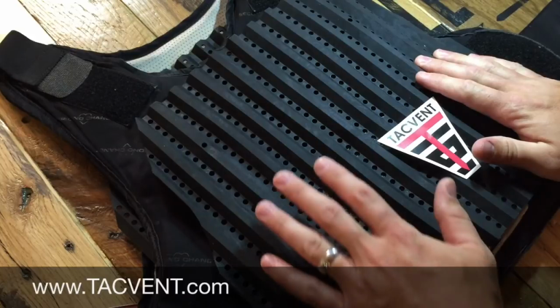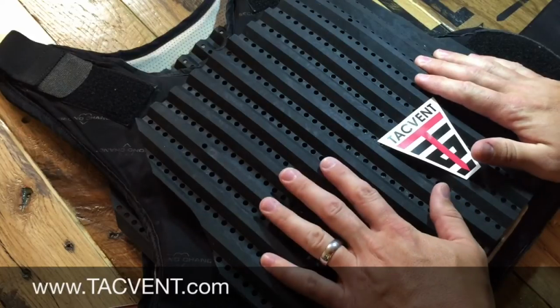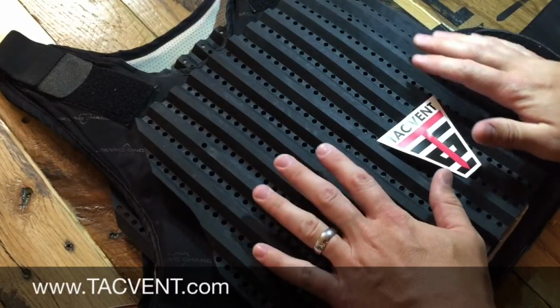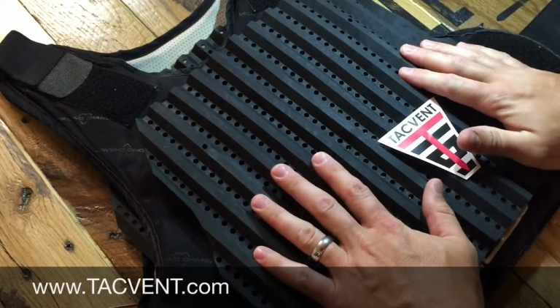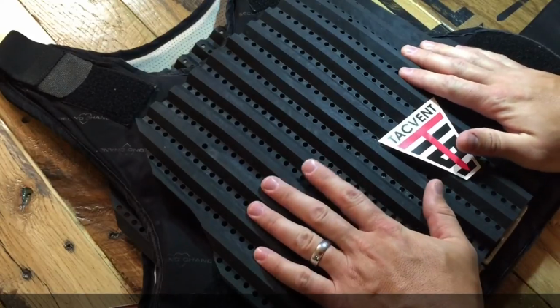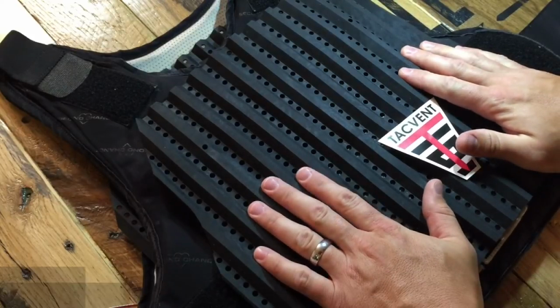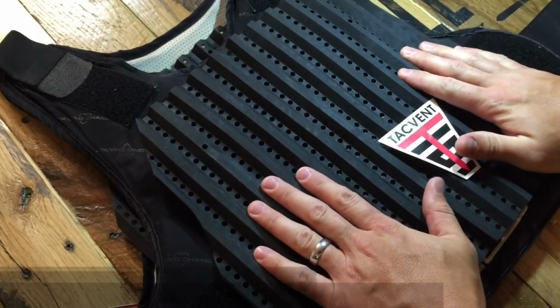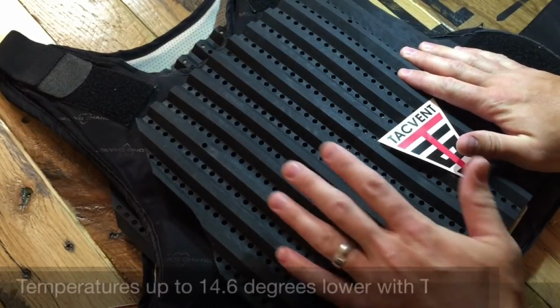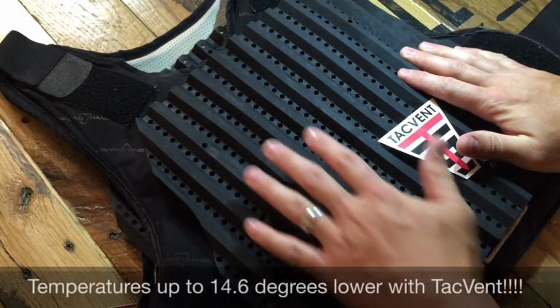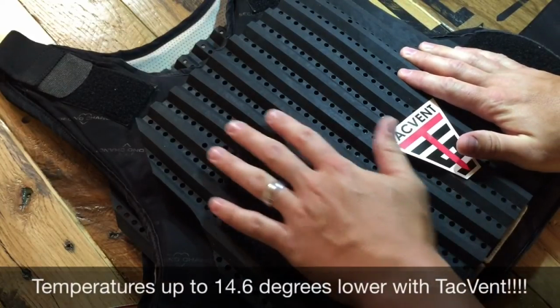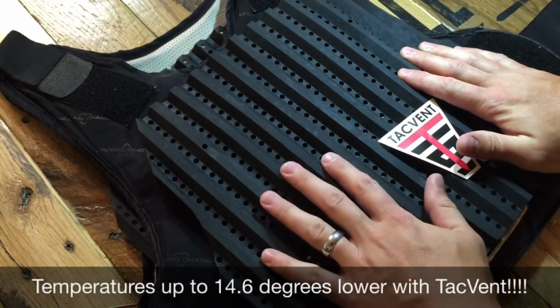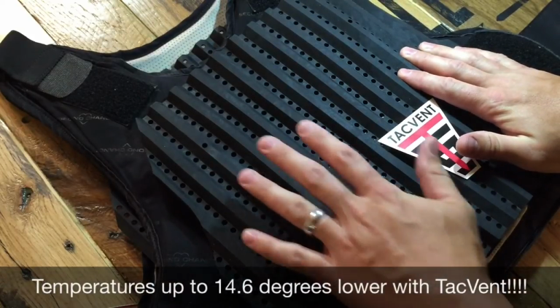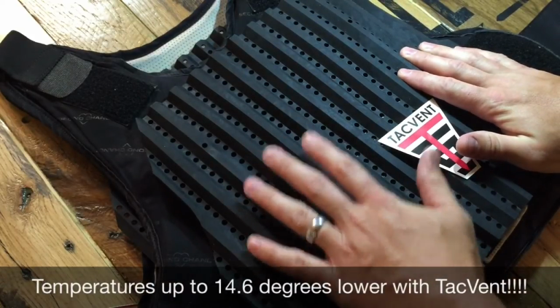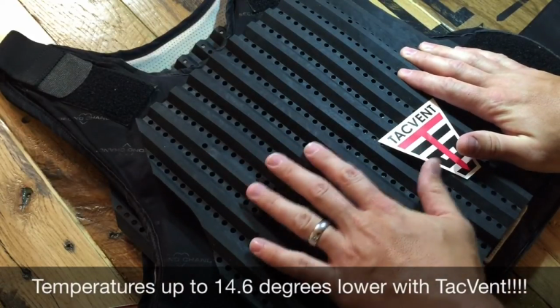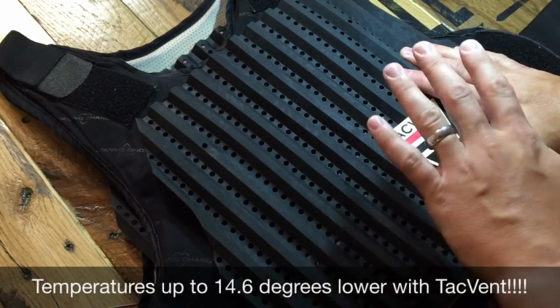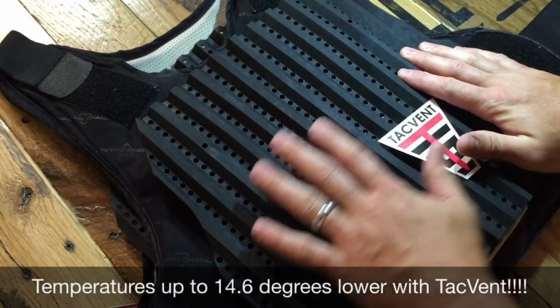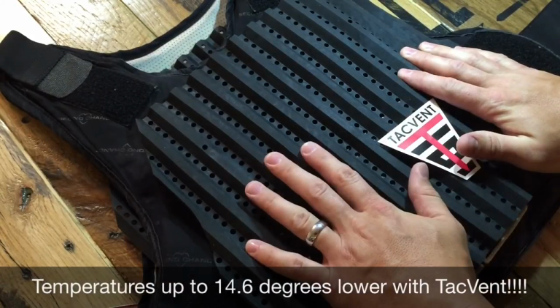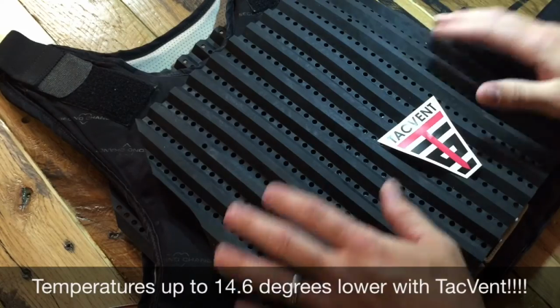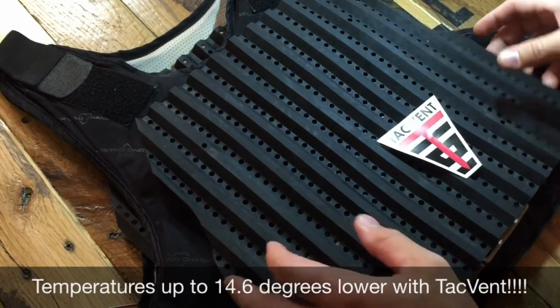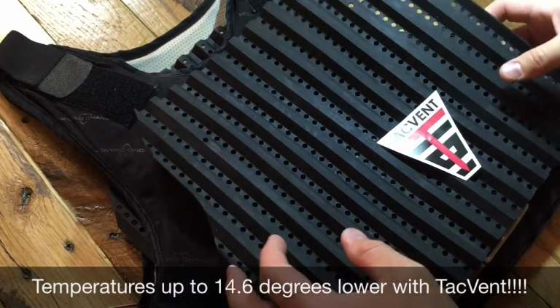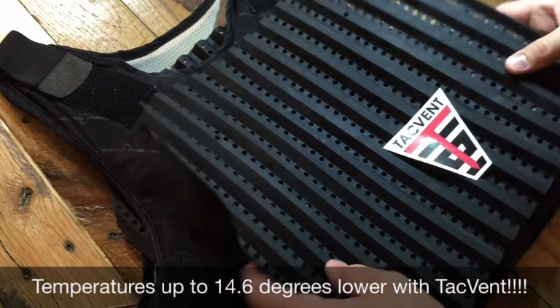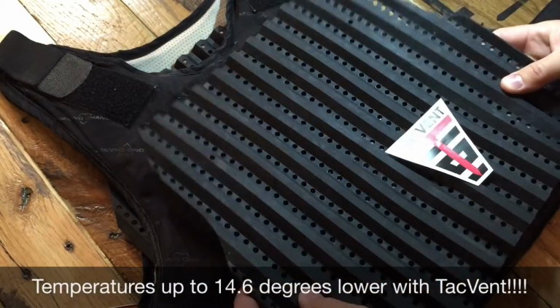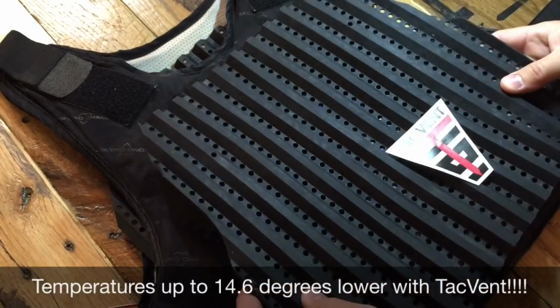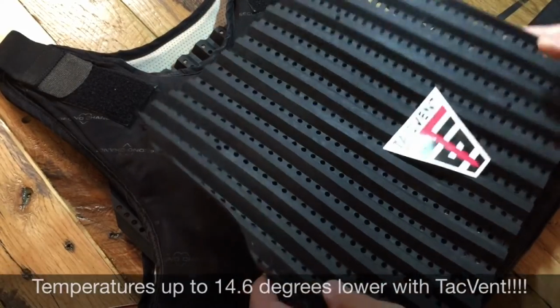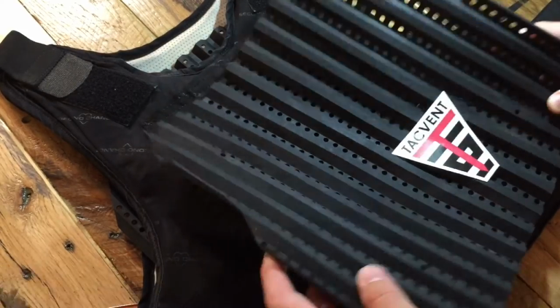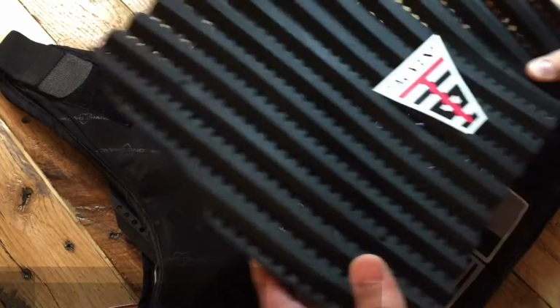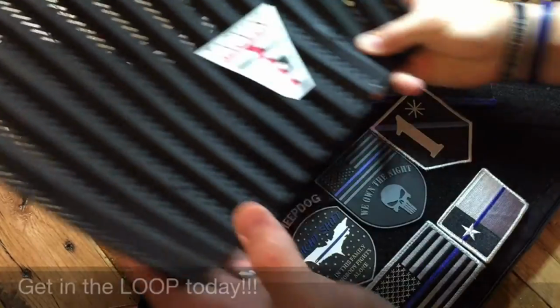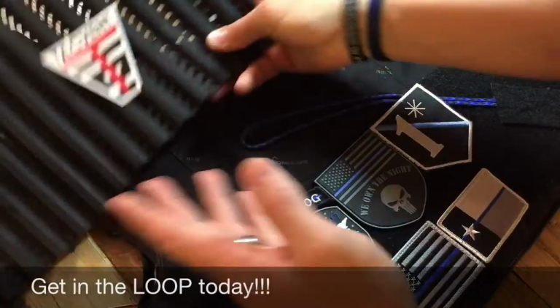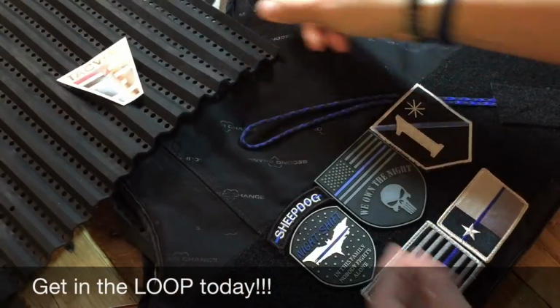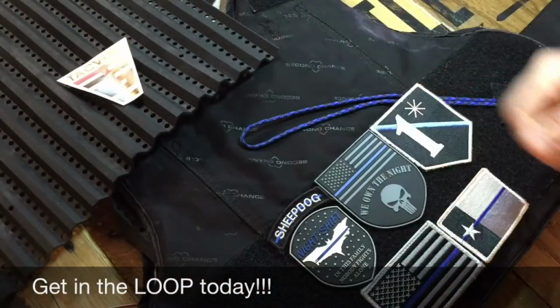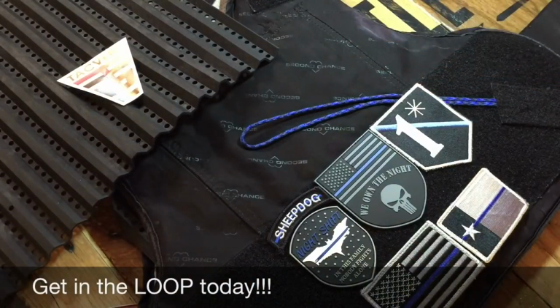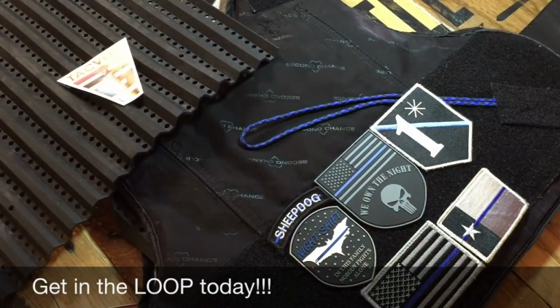TacVent is an undervest cooling device that allows airflow under your vest and it keeps you cool every shift. I won't be without mine. Stay safe.